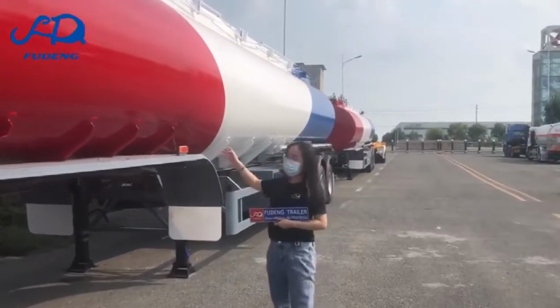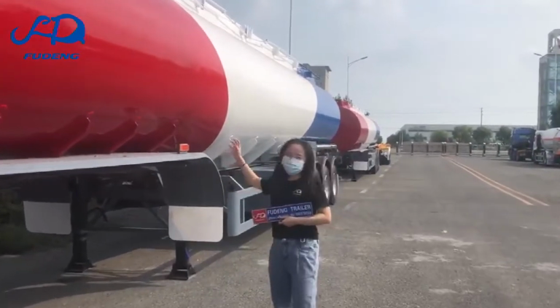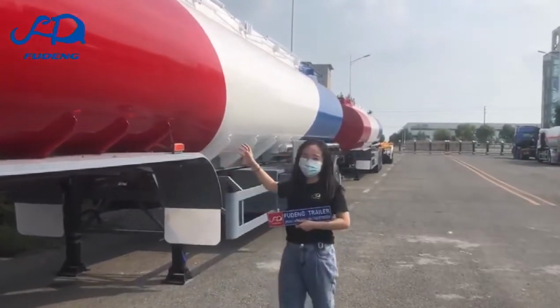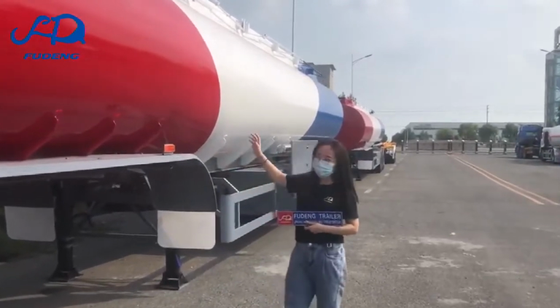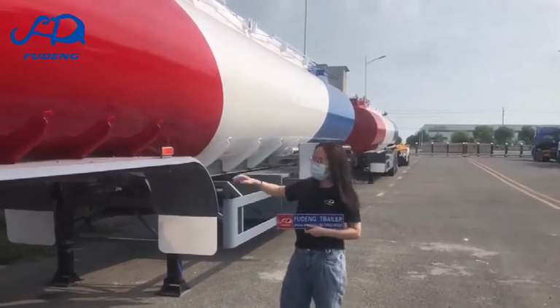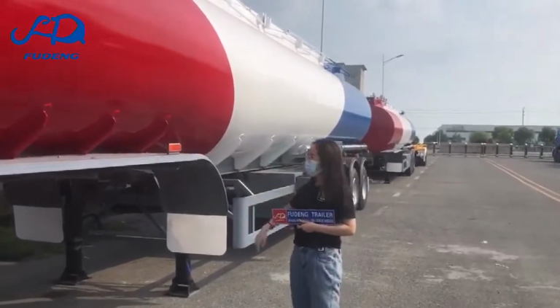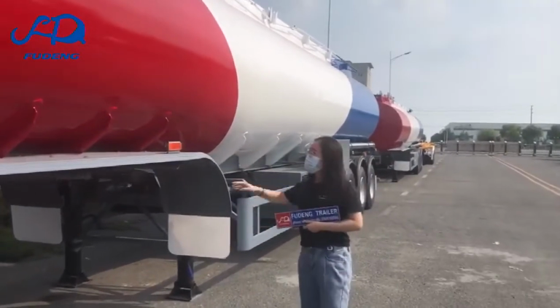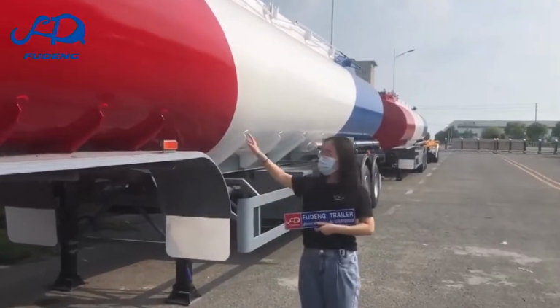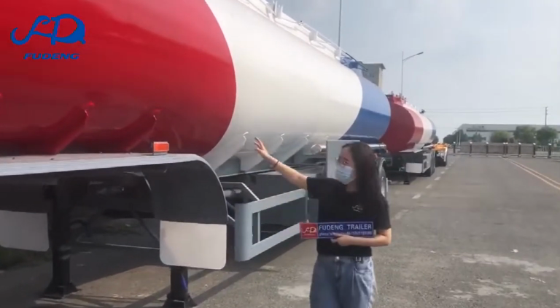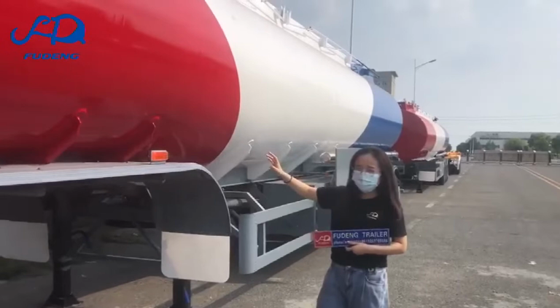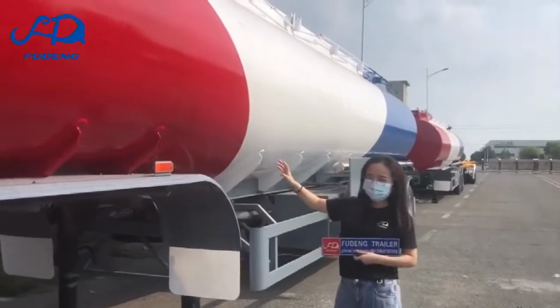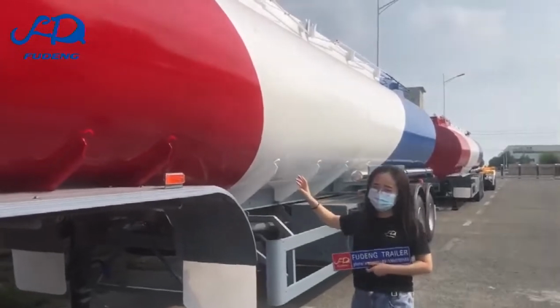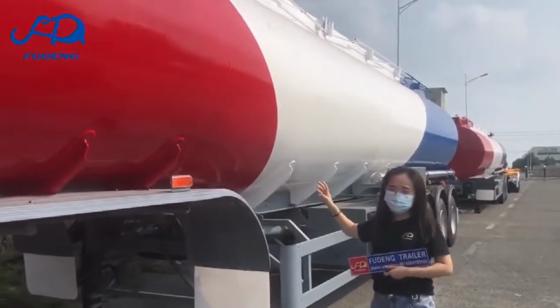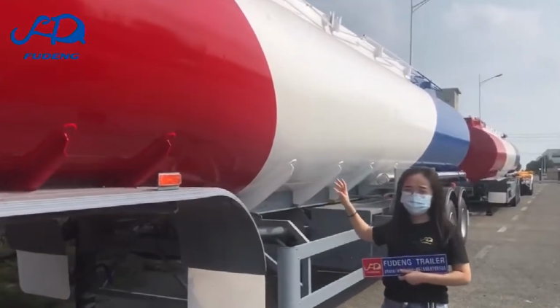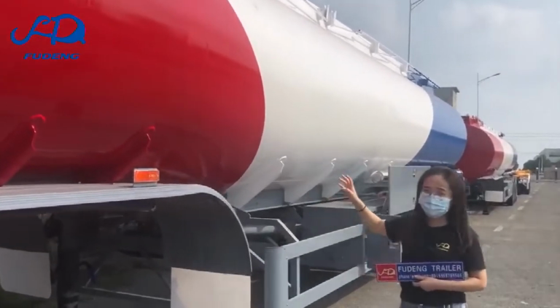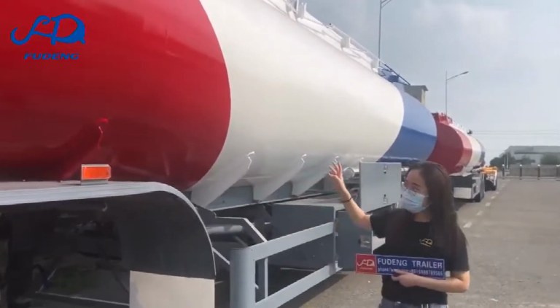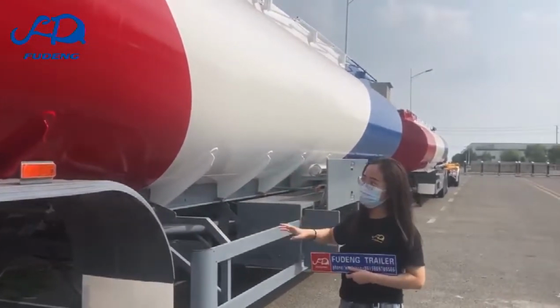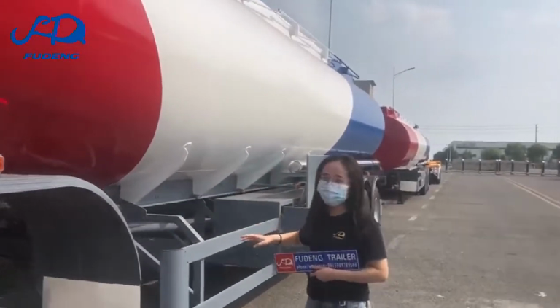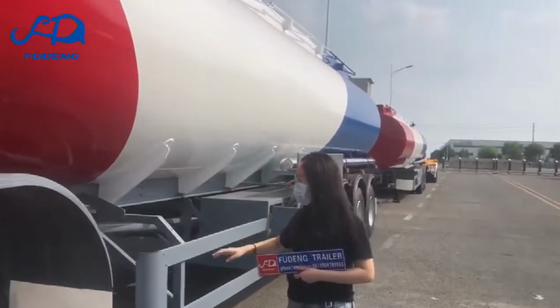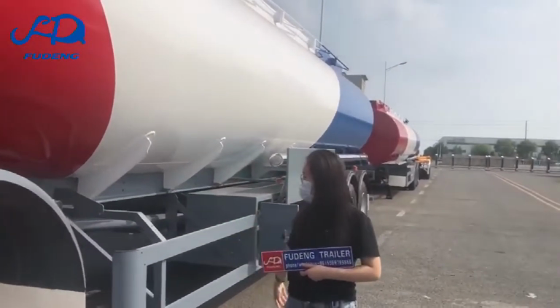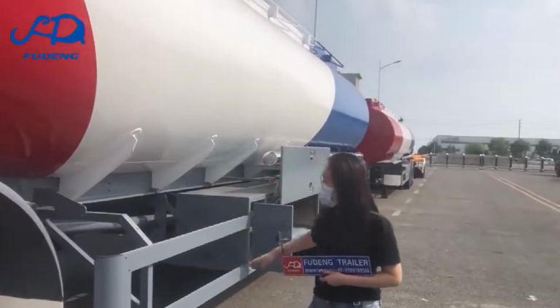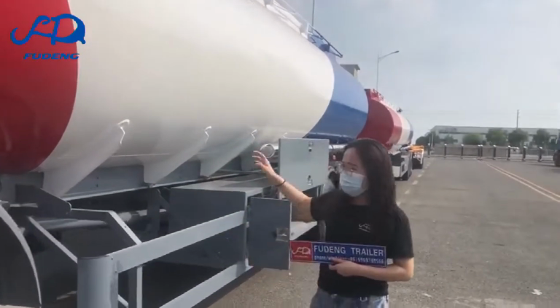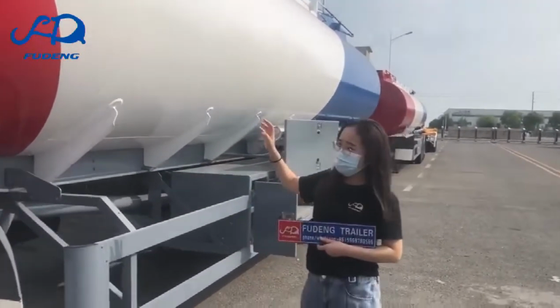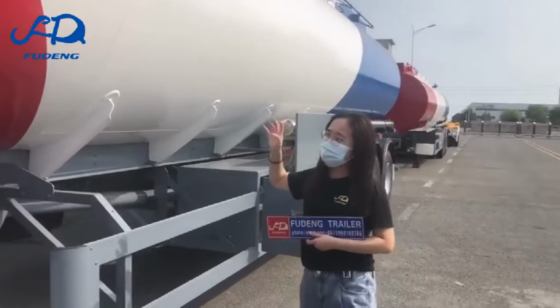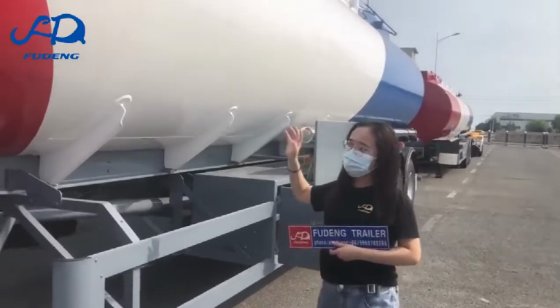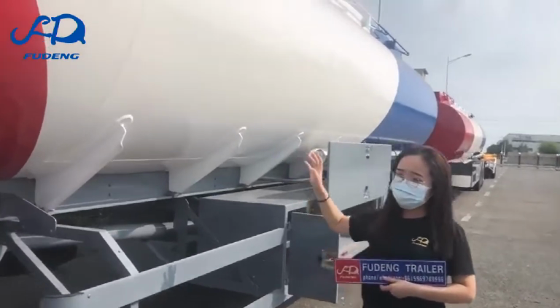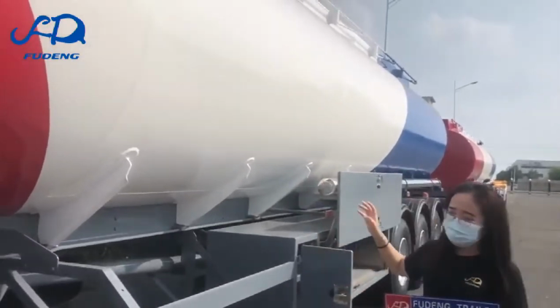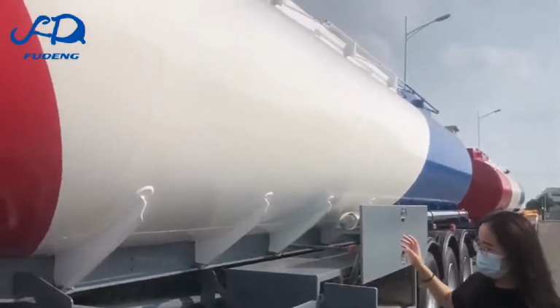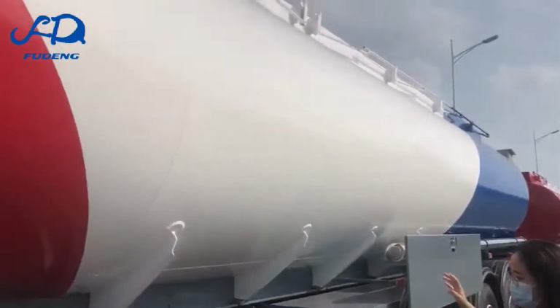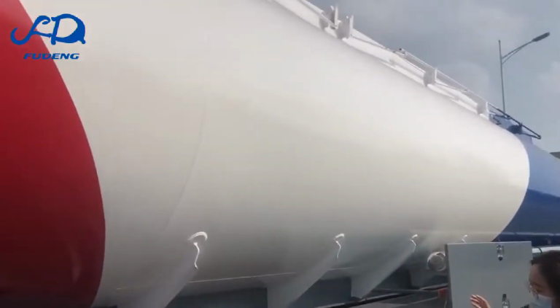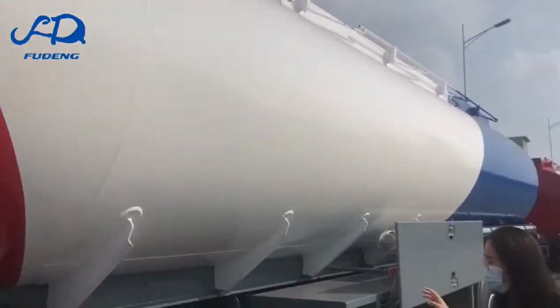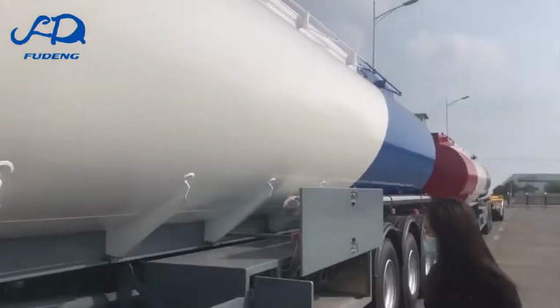This is our aluminum tank trailer. The capacity and compartments we can produce according to your demand. This one is 45,000 liters with six compartments.